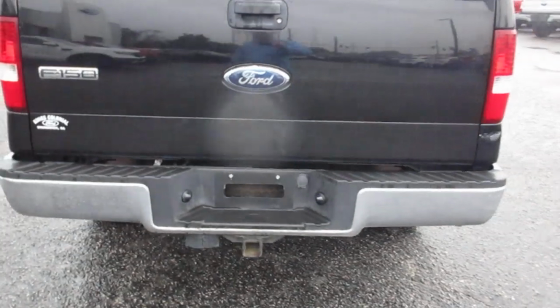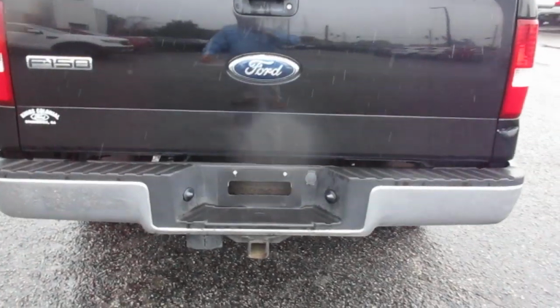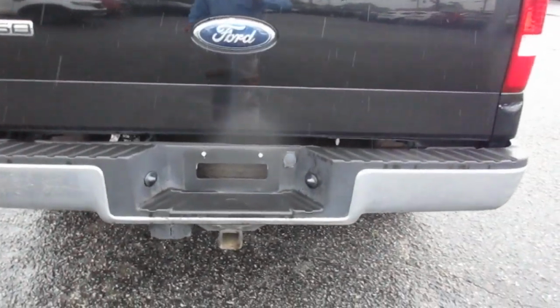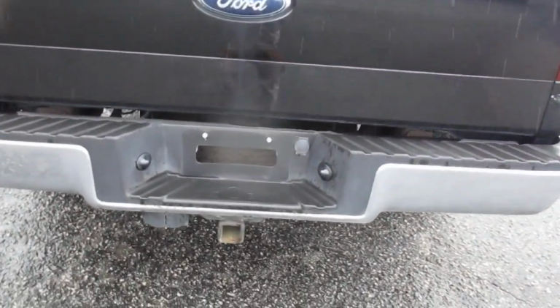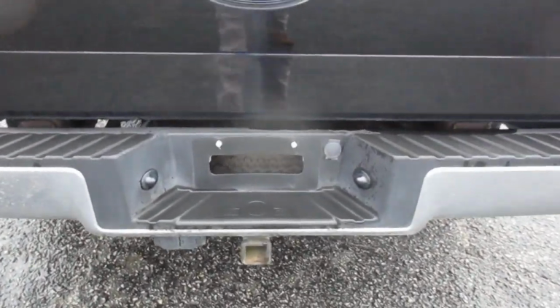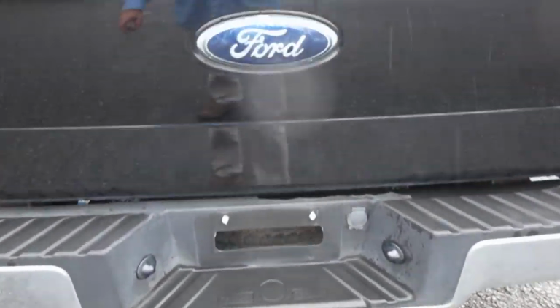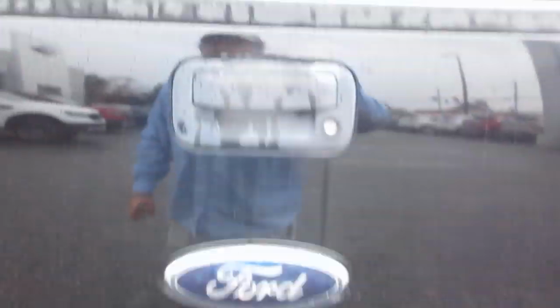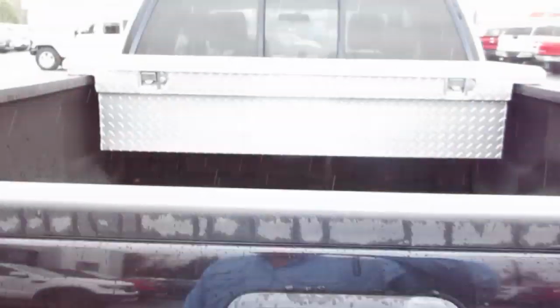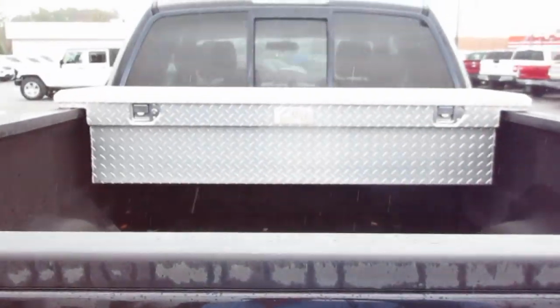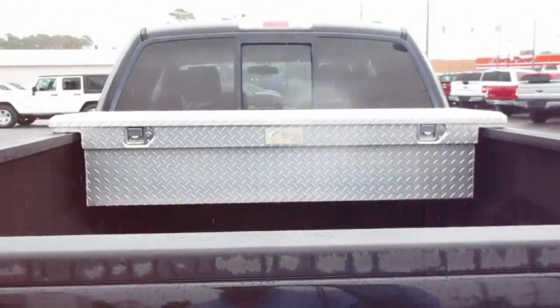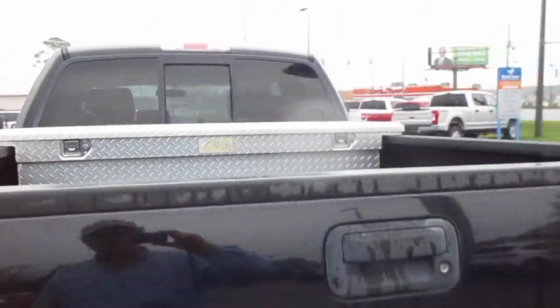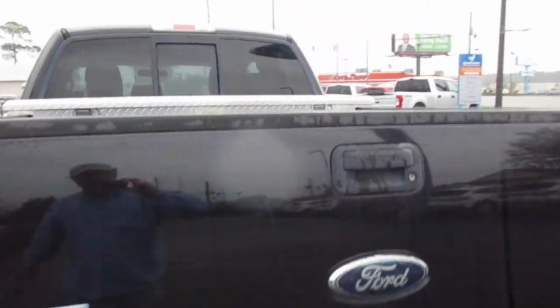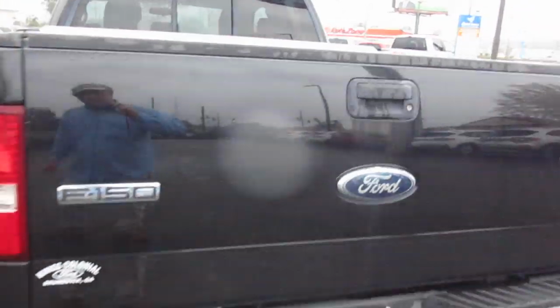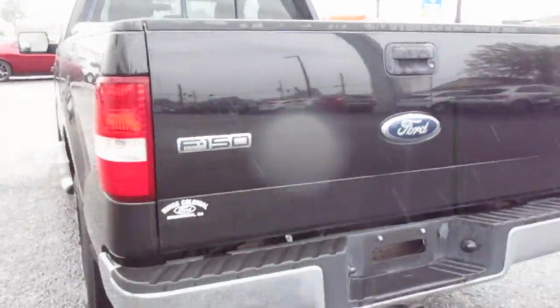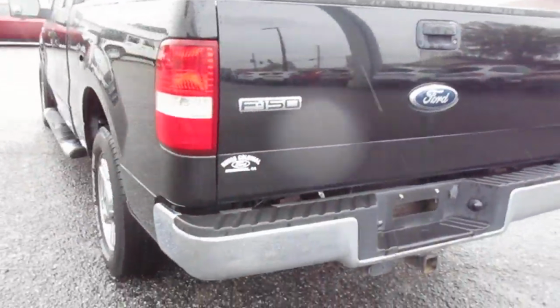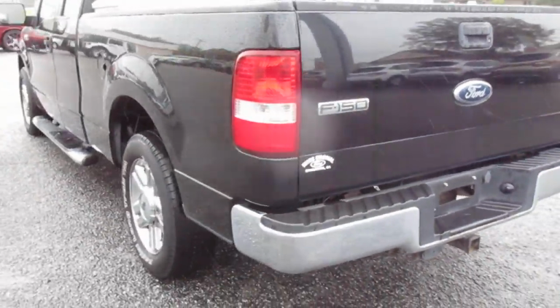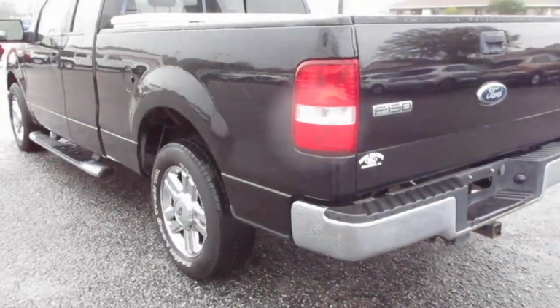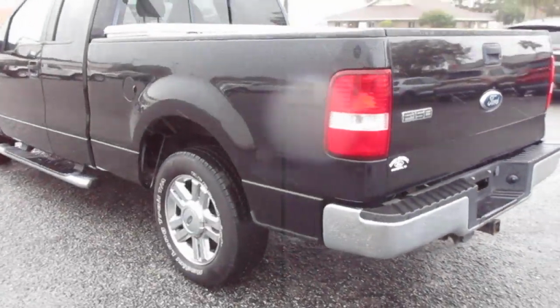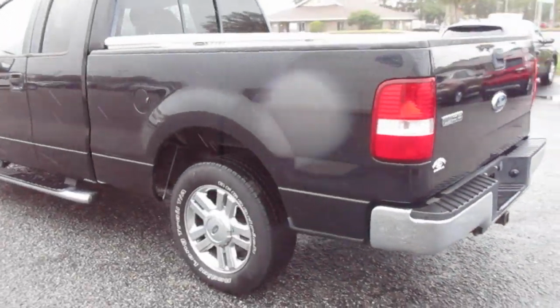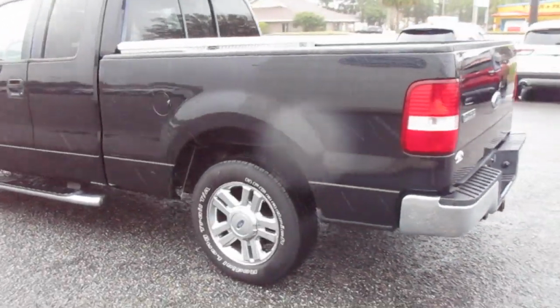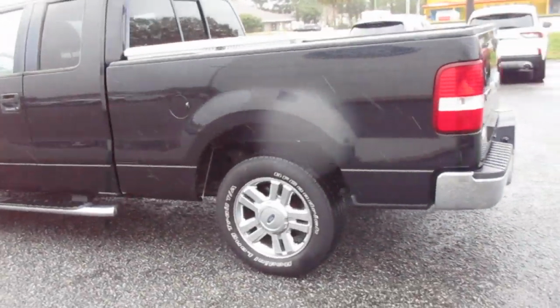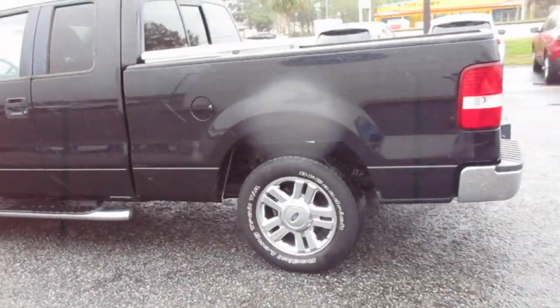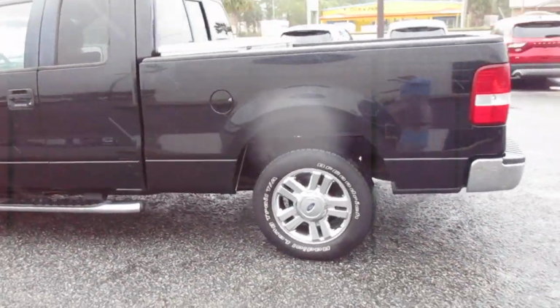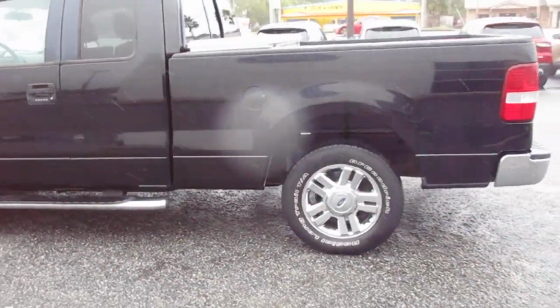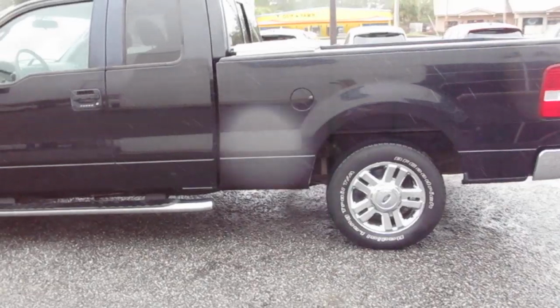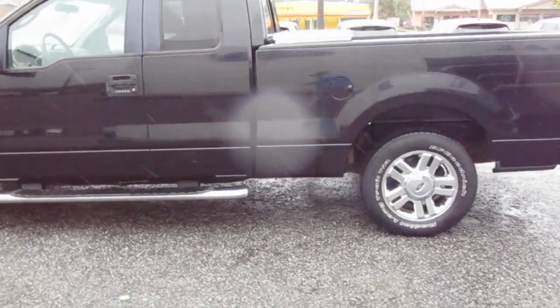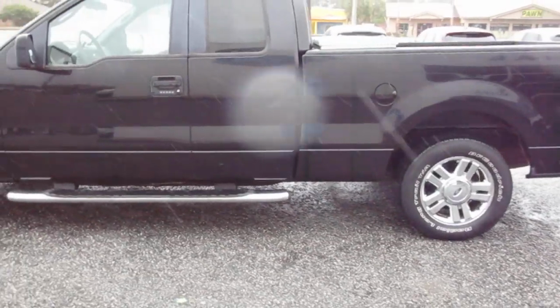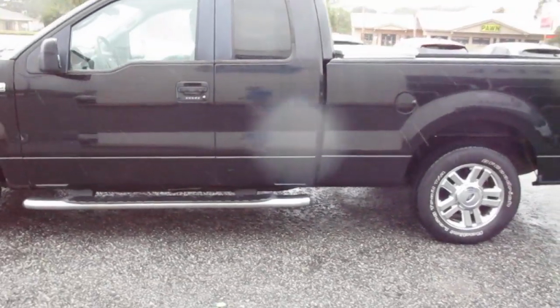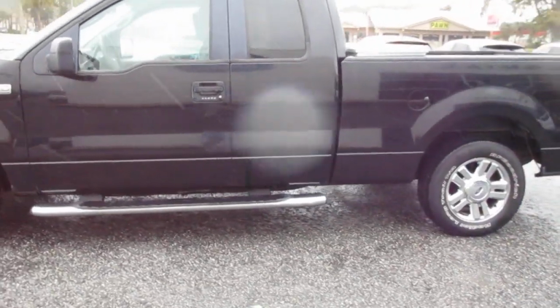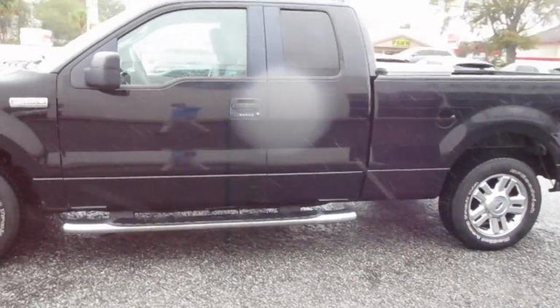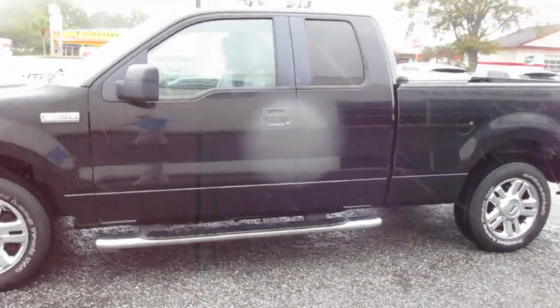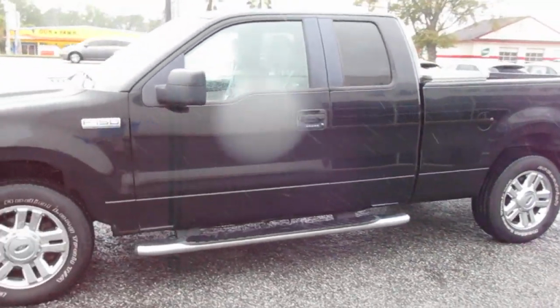It does have a tow hitch and it also has a spray-in bed liner and a nice tool box on it — just a great work truck for somebody. It's a two-wheel drive truck with a good set of tires on it. It has step-up bars.